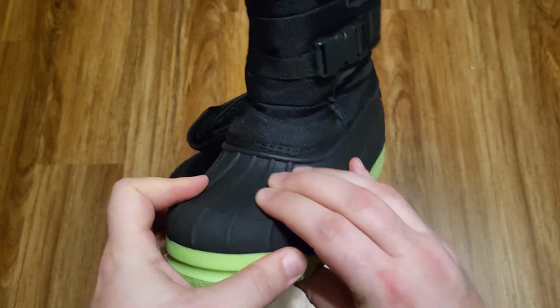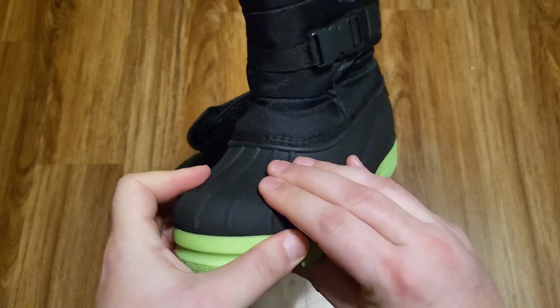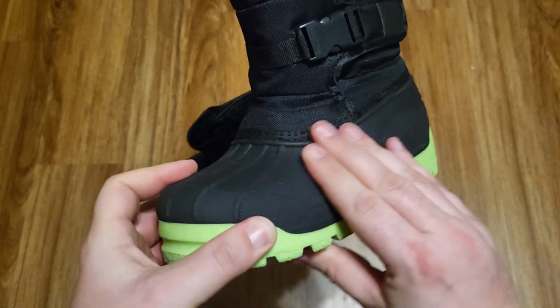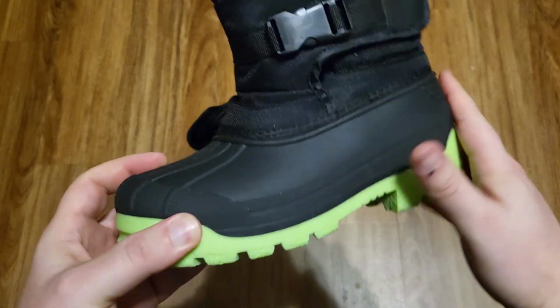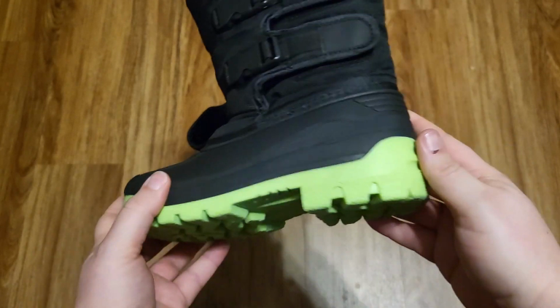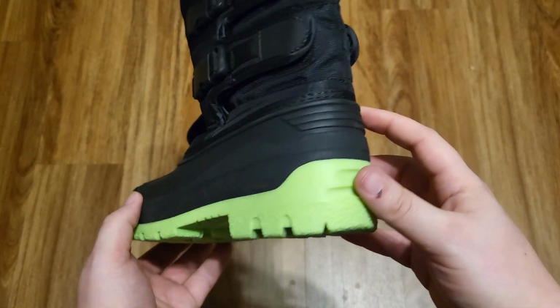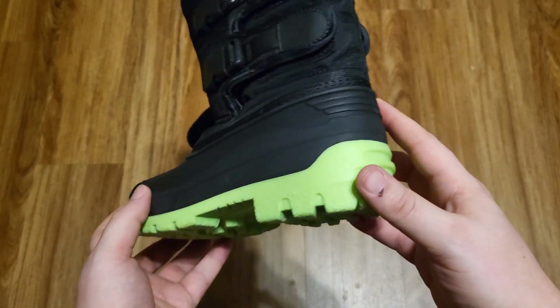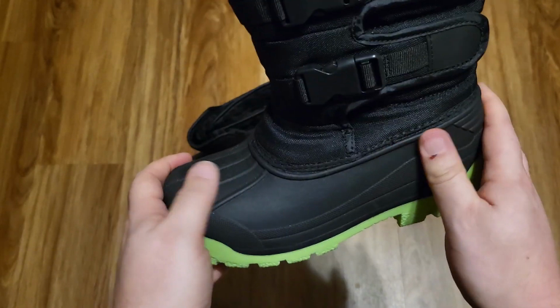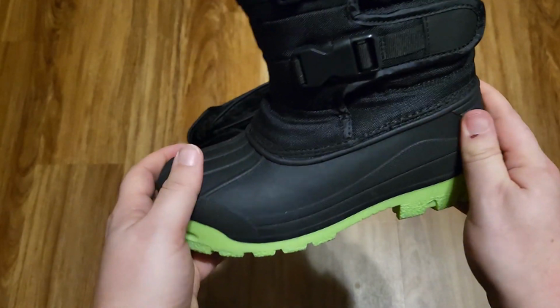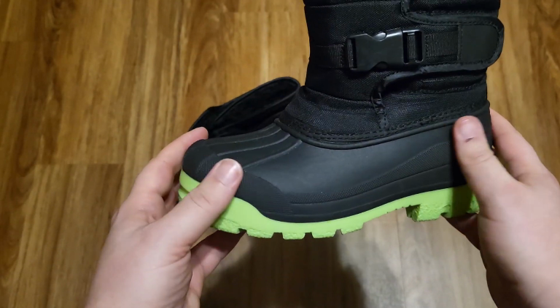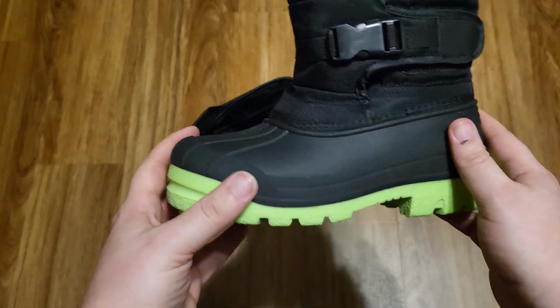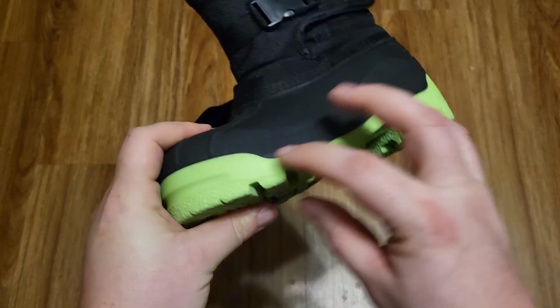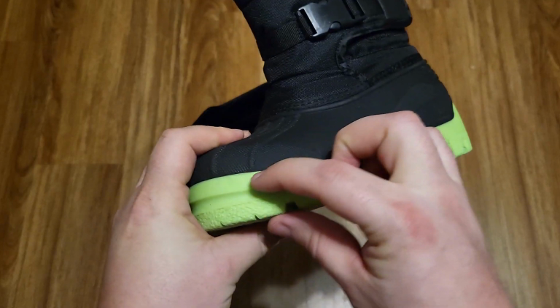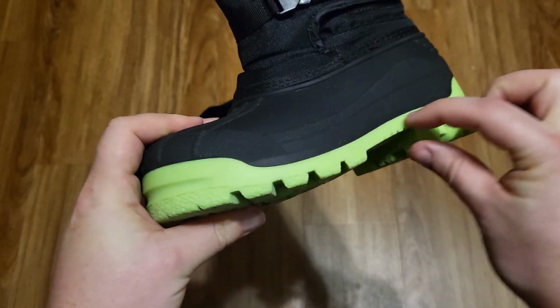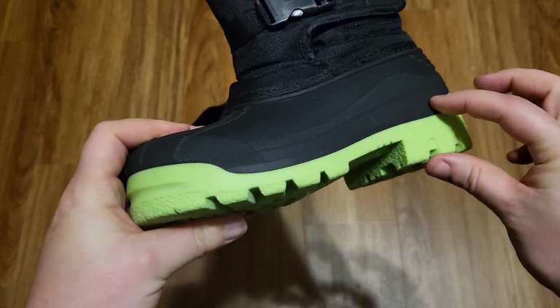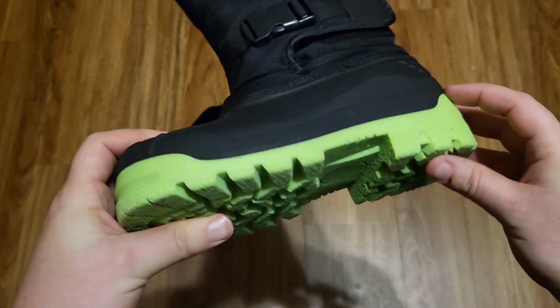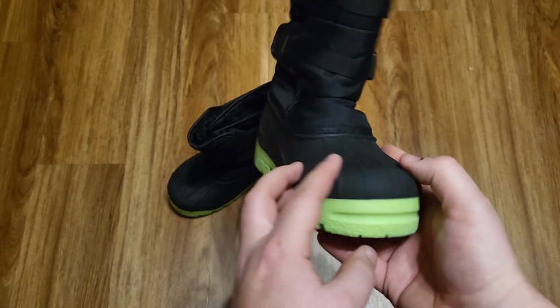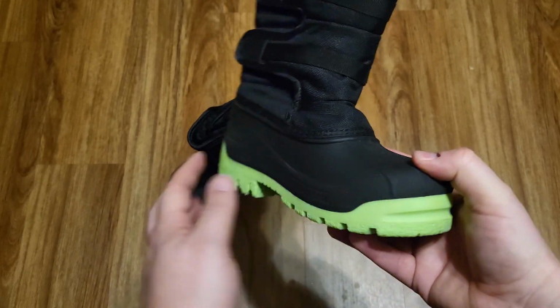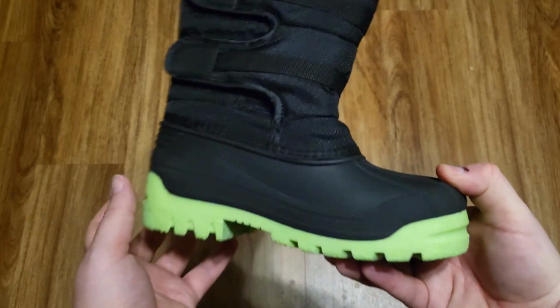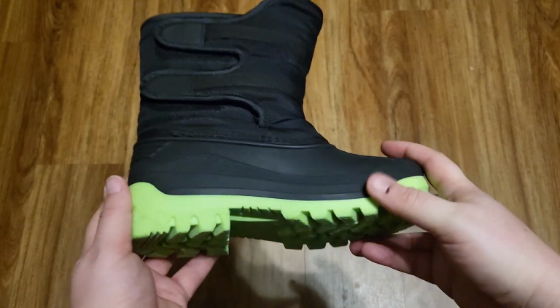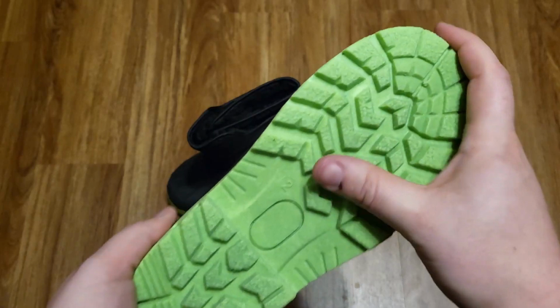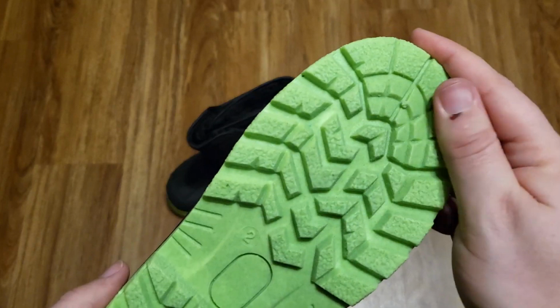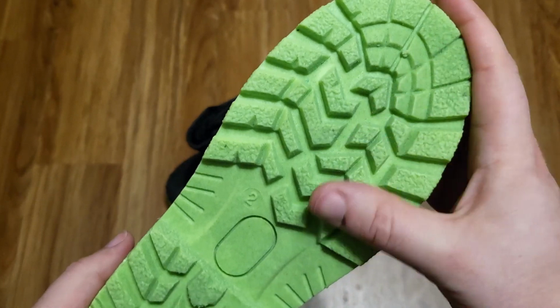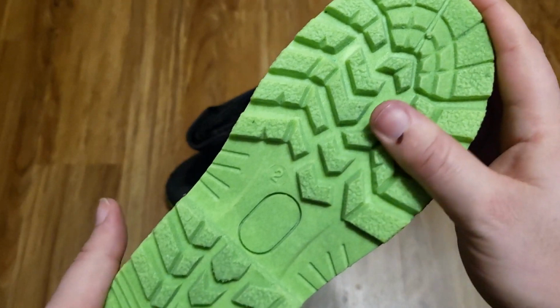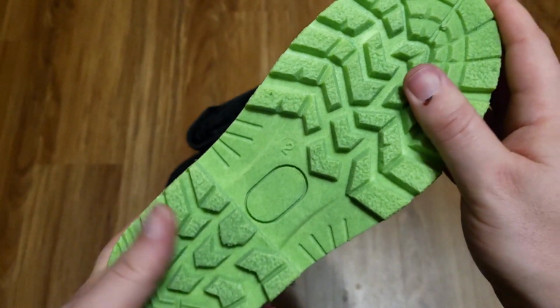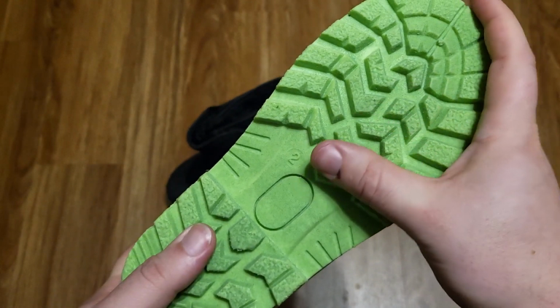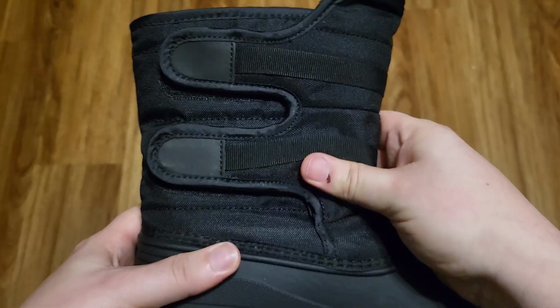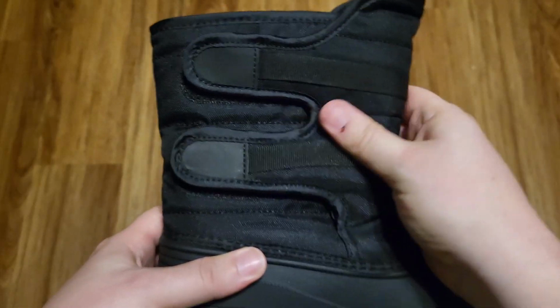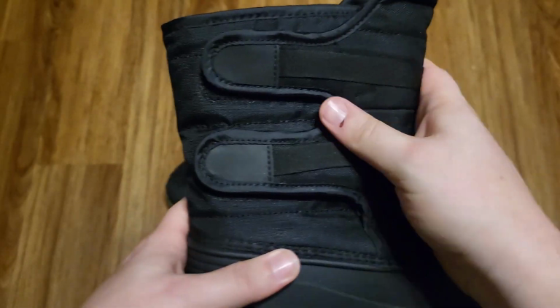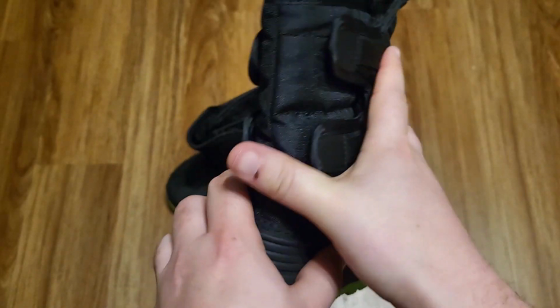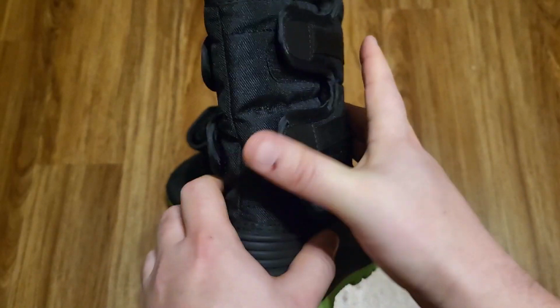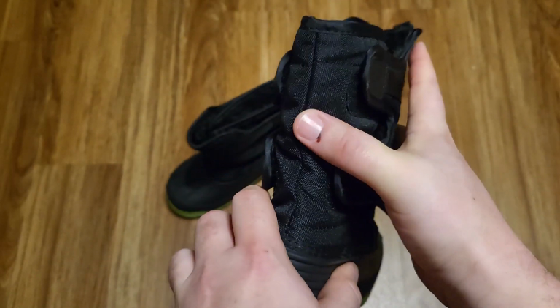It has a nice thick sole at the bottom that should keep them waterproof and also easy to clean if you get in the mud and that kind of thing. I really like this colored sole at the bottom as well — really gives these a kid's flair to them. Really nice traction at the bottom, should be anti-slip, and then up here it's kind of a vinyl feel to it.